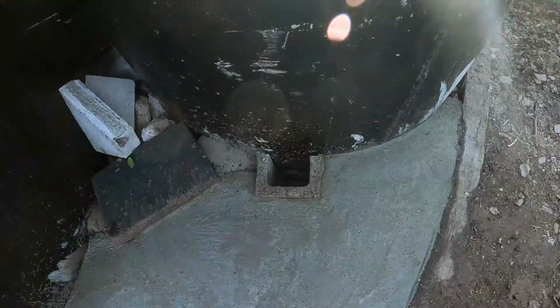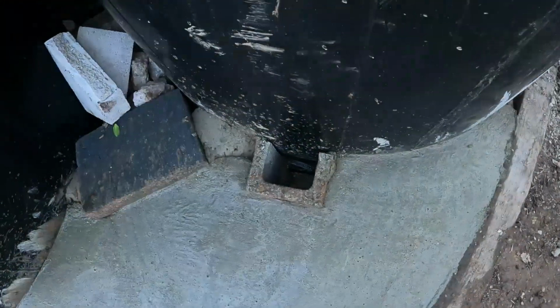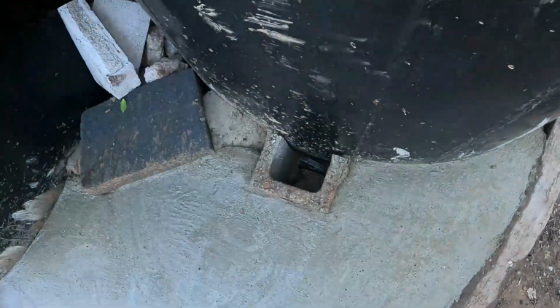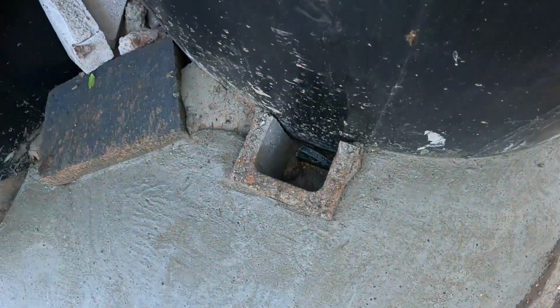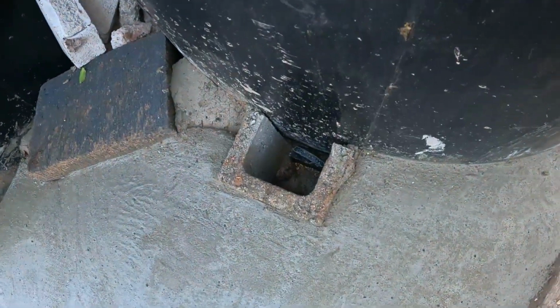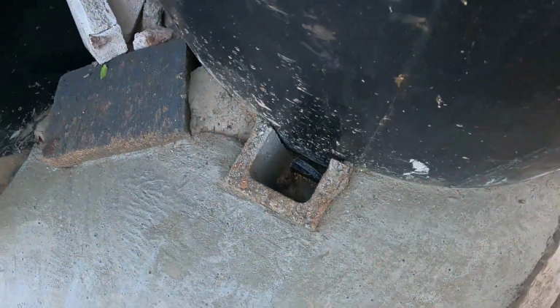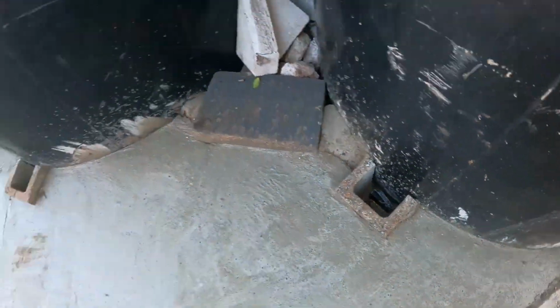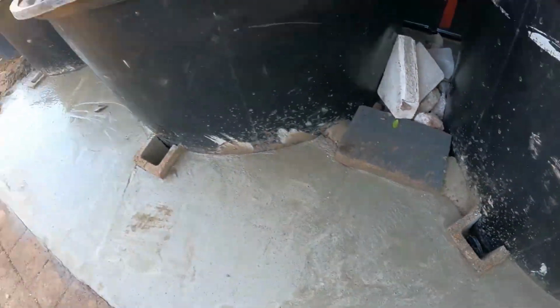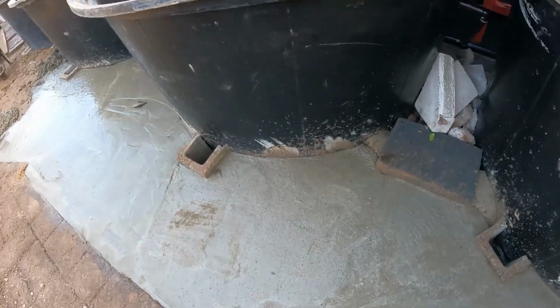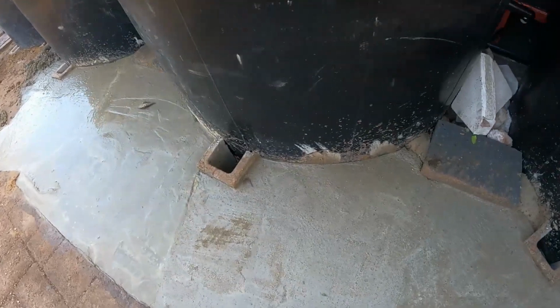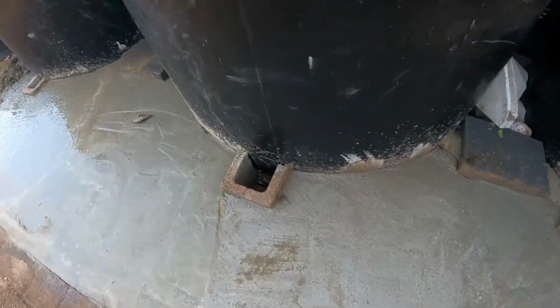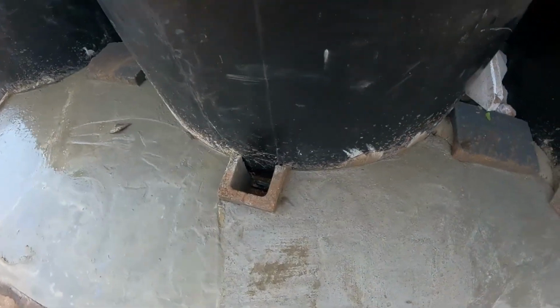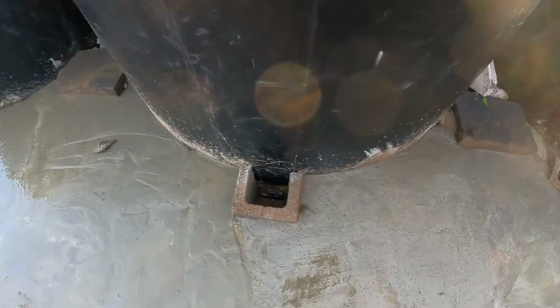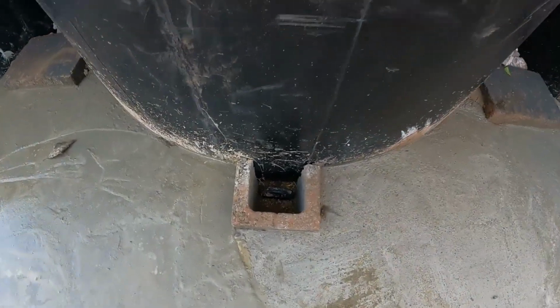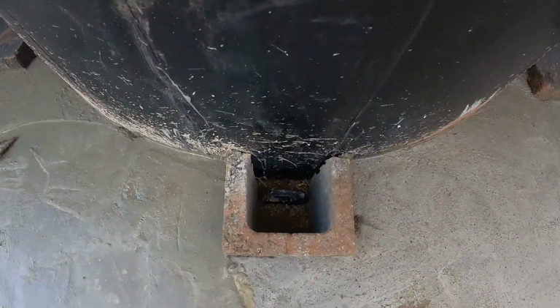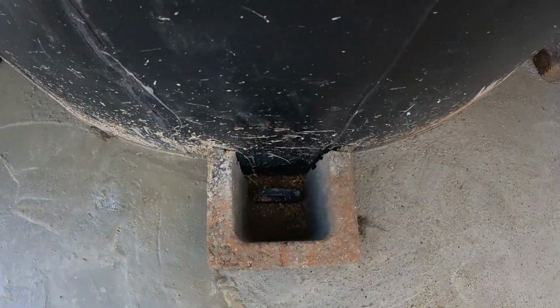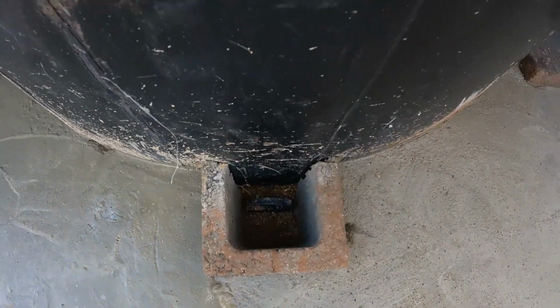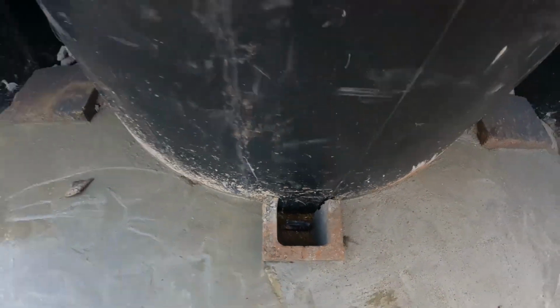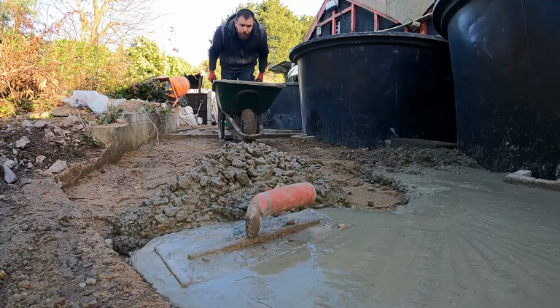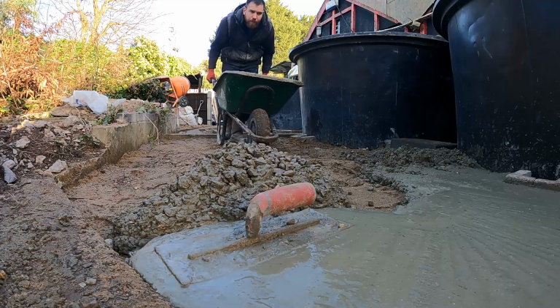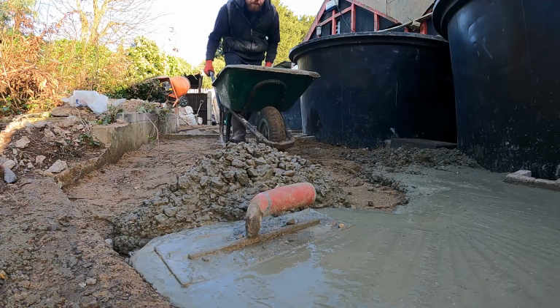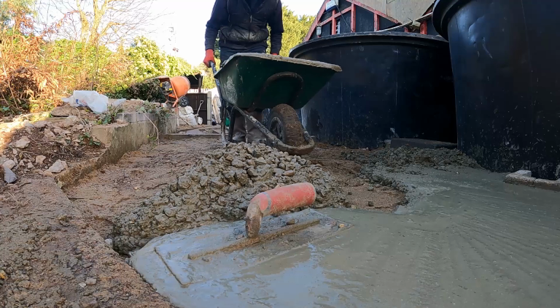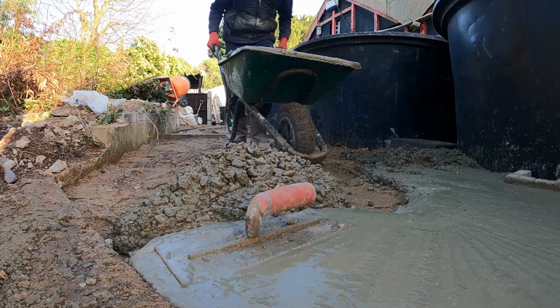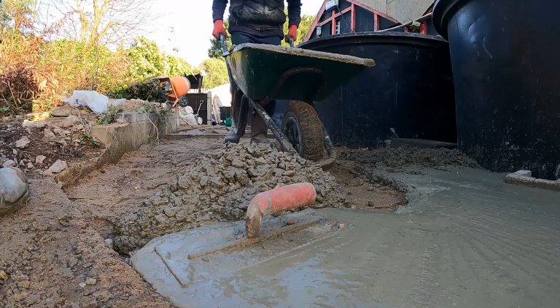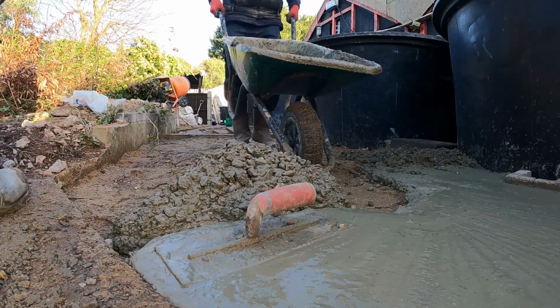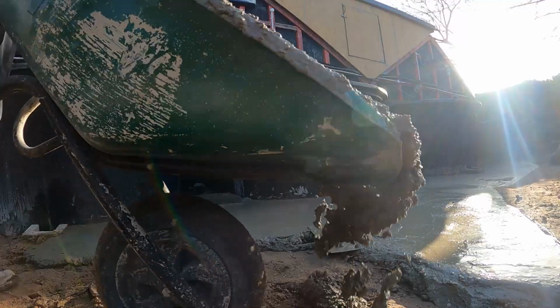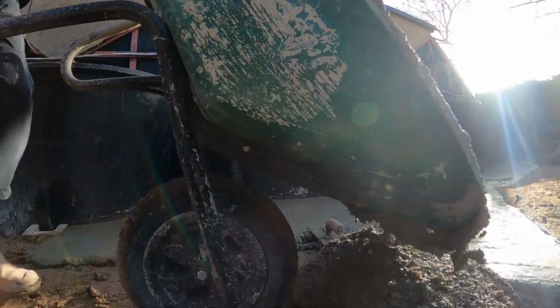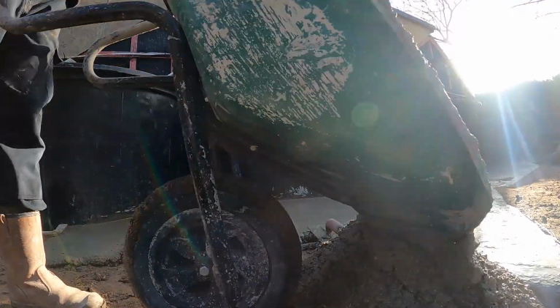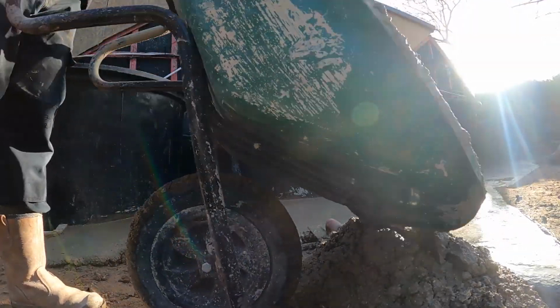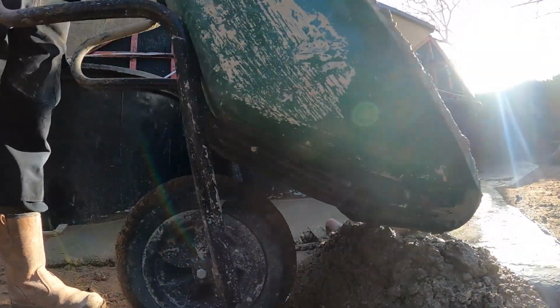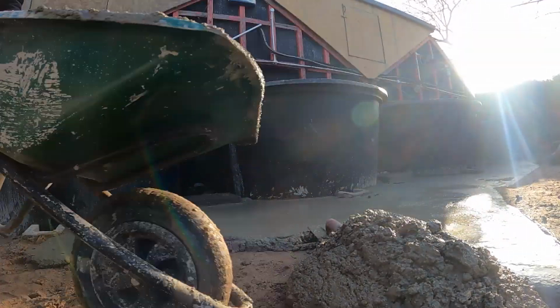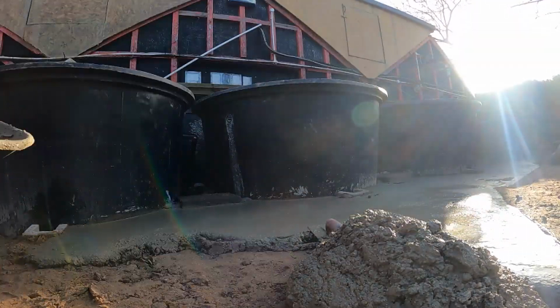Each of the tanks has a drain valve so they can be flushed independently. The drain valves are hidden in those little chambers there, and today we're going to be leveling all this concrete out and letting that set overnight.